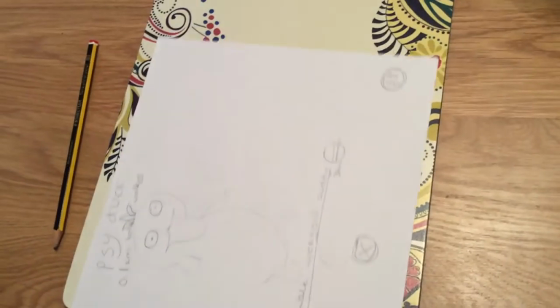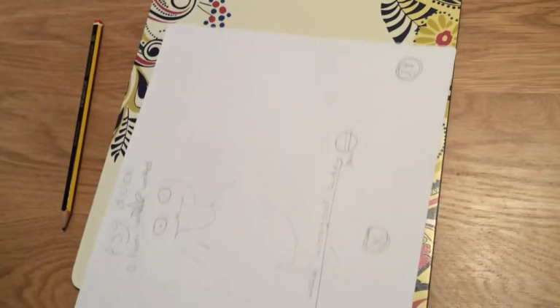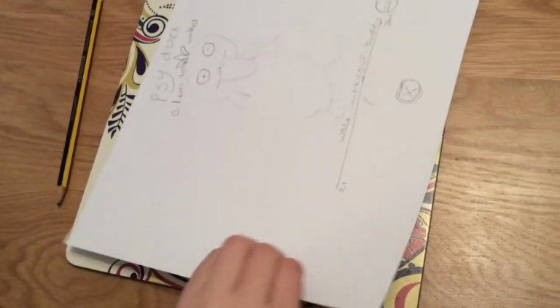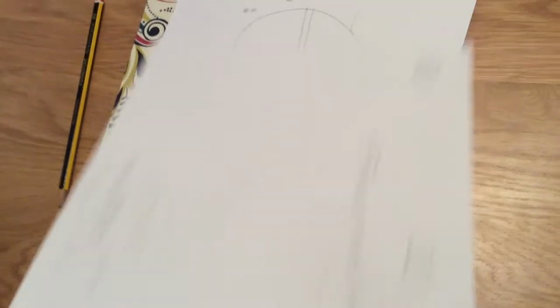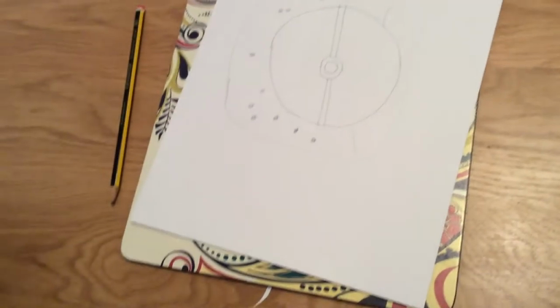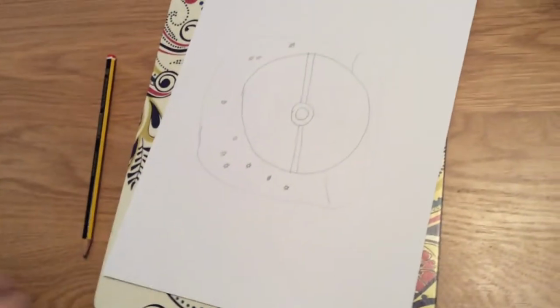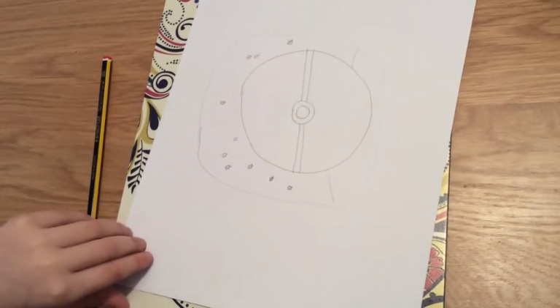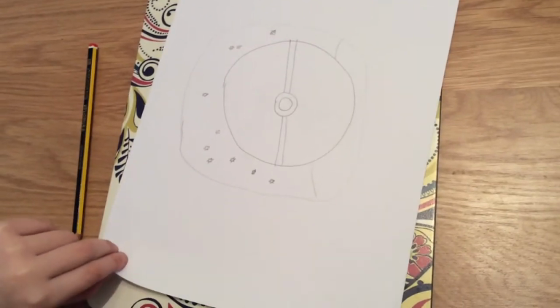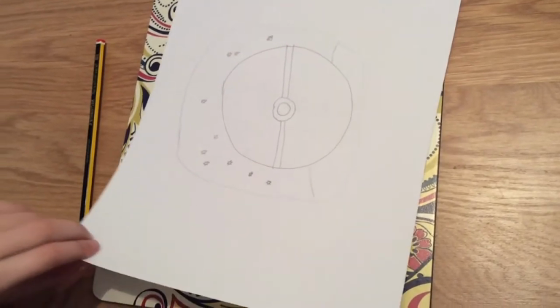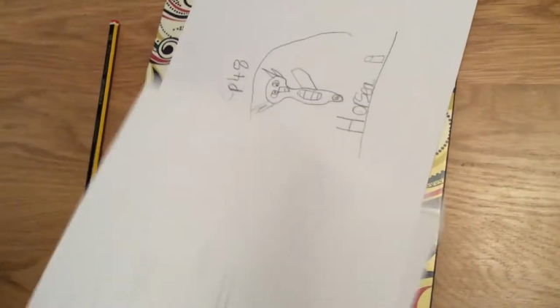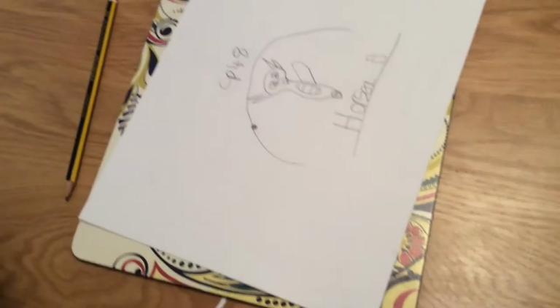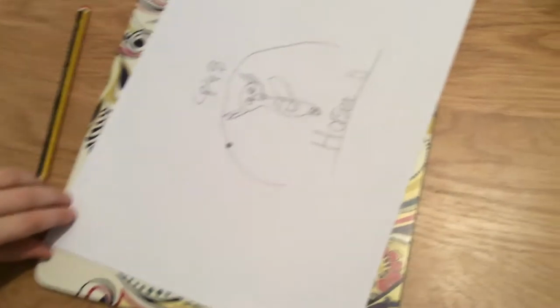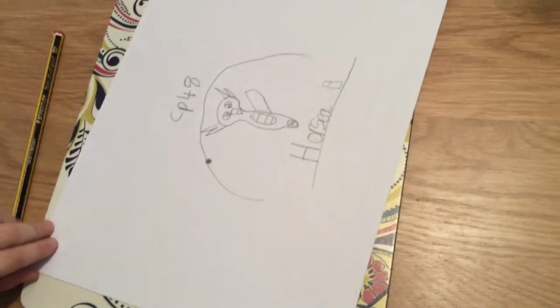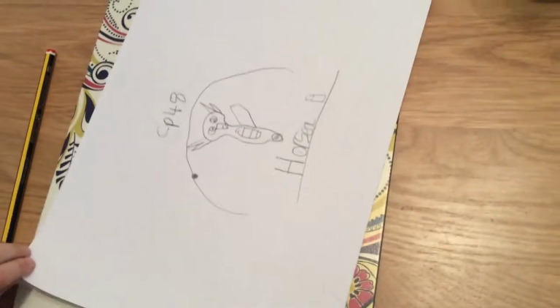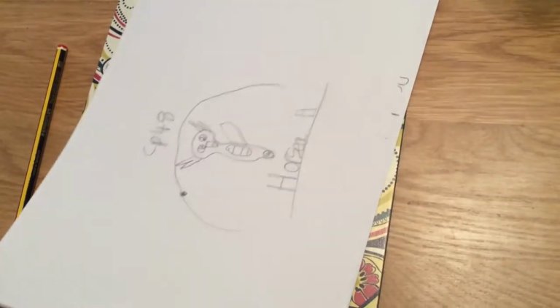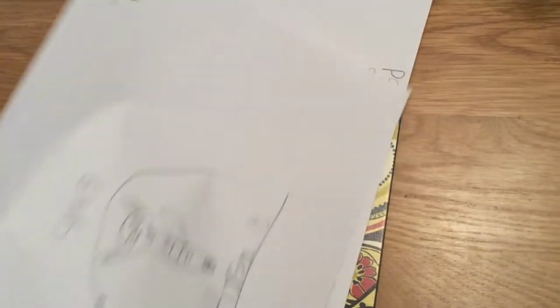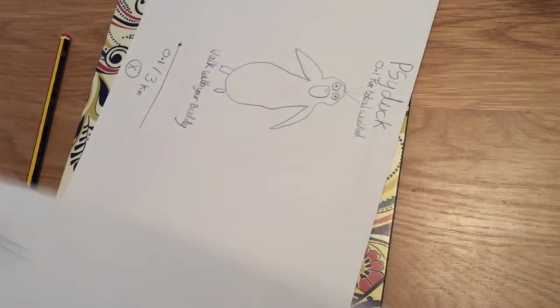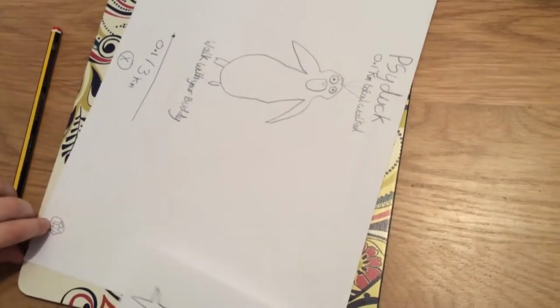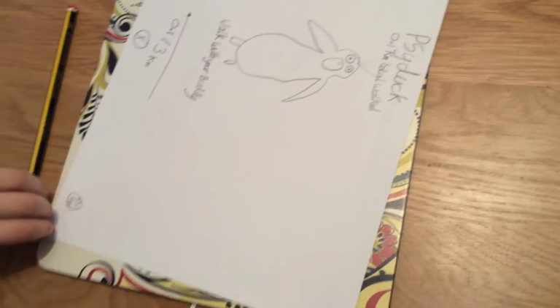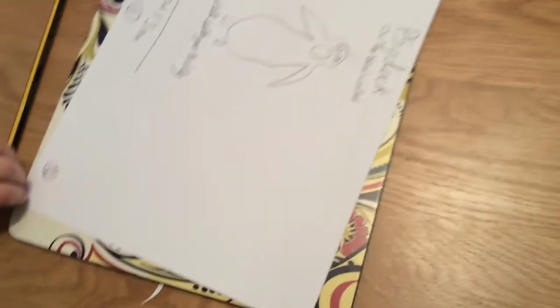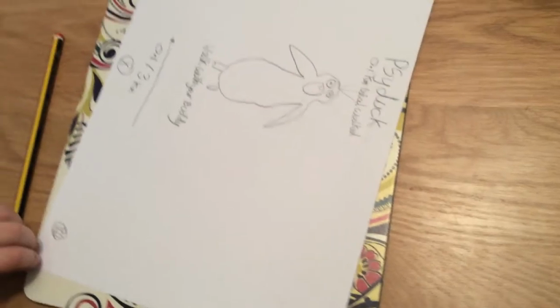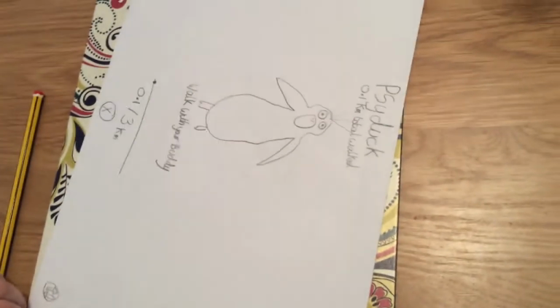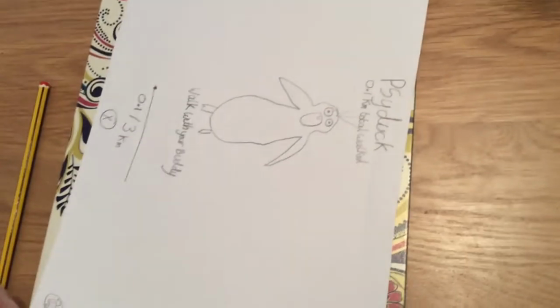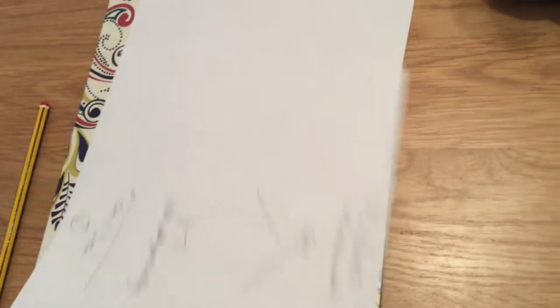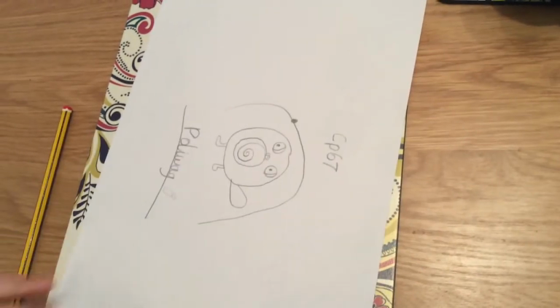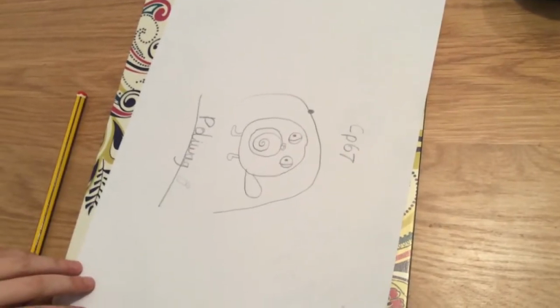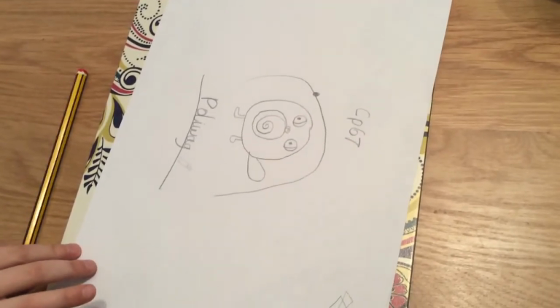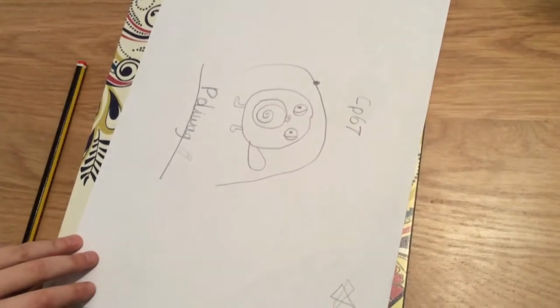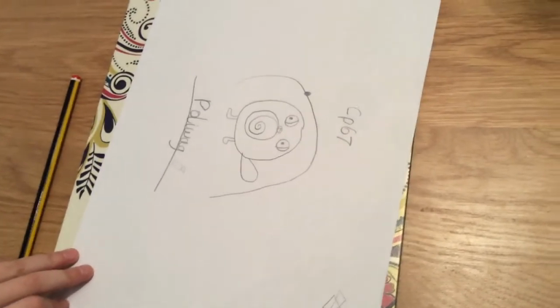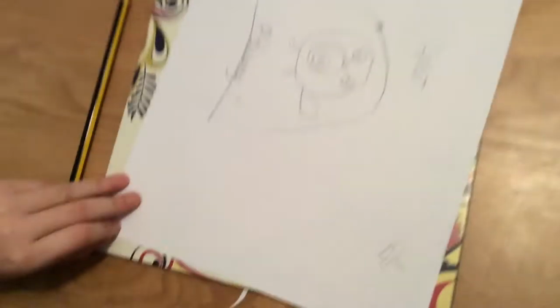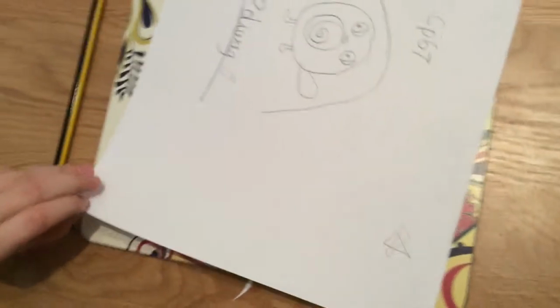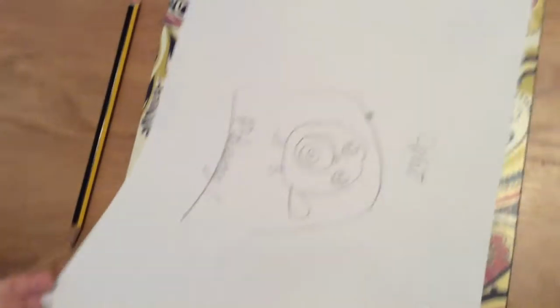Psyduck. Poké Ball. Another Horsey. Another Psyduck. A Poliwag.